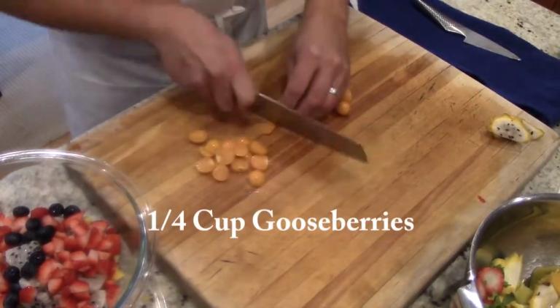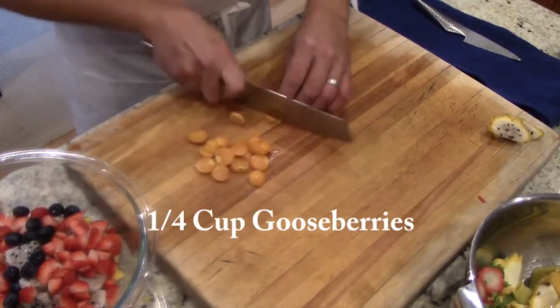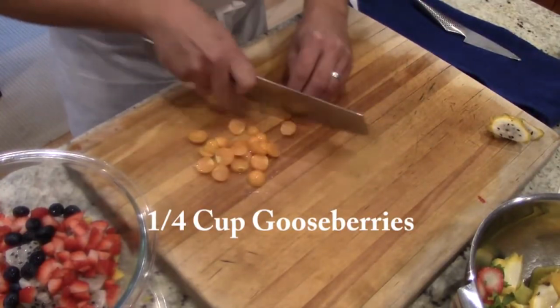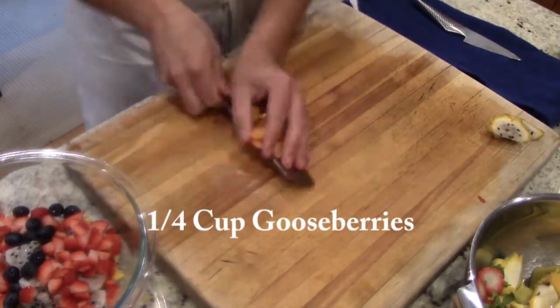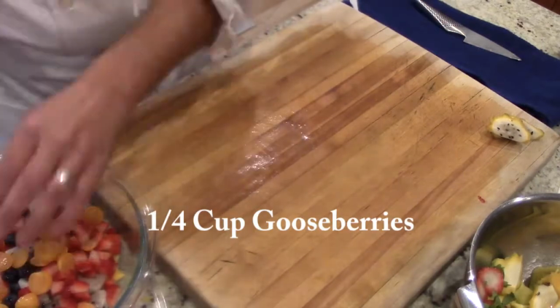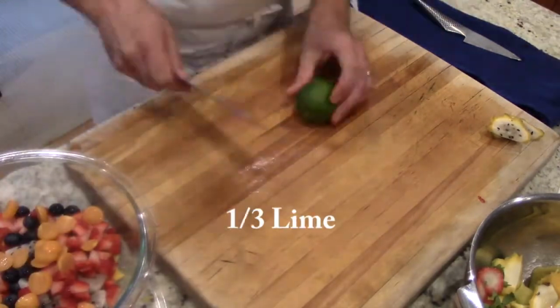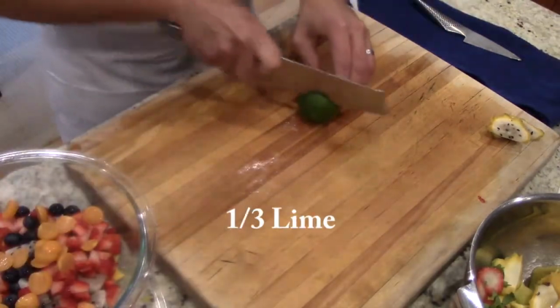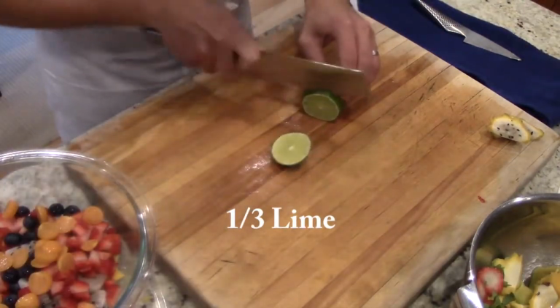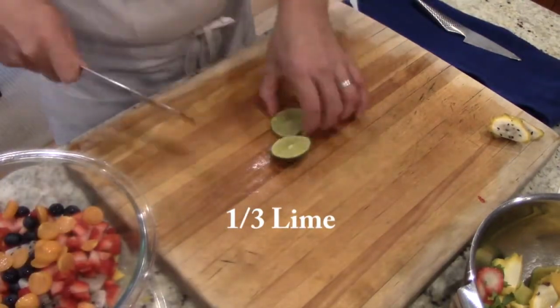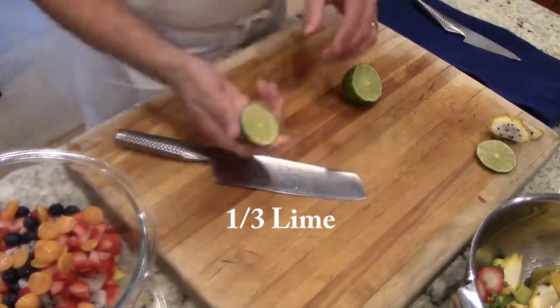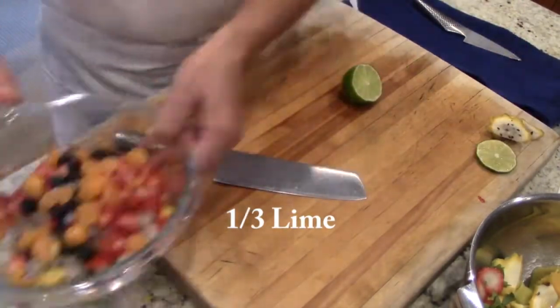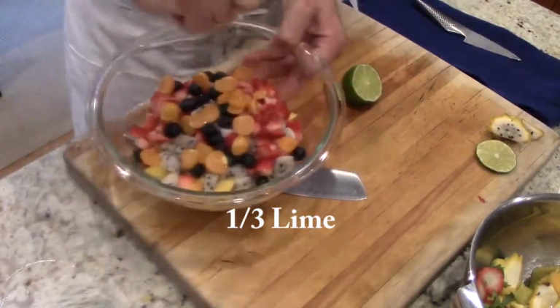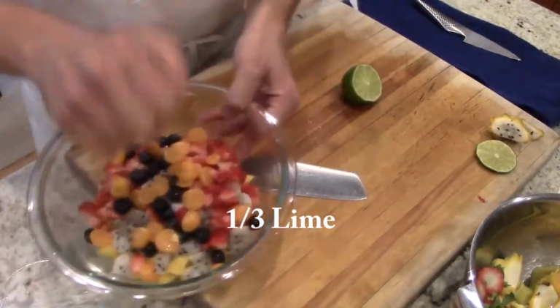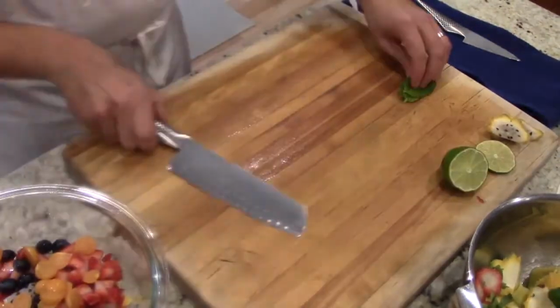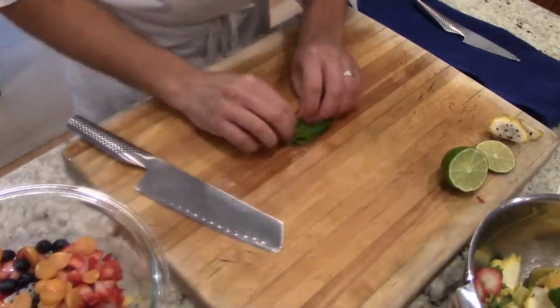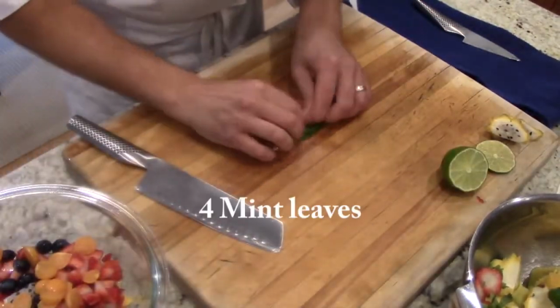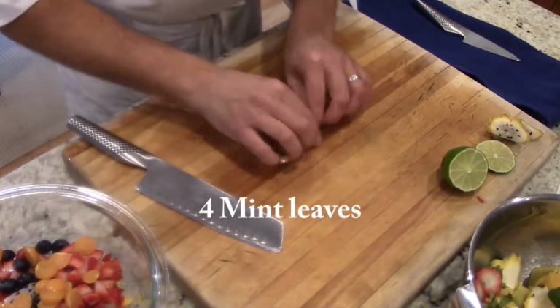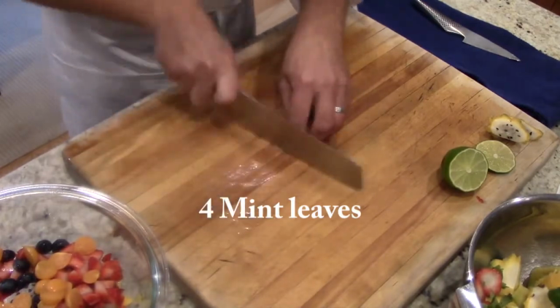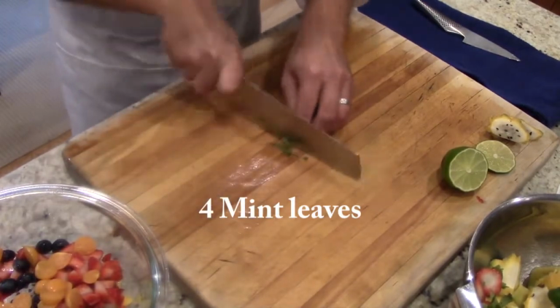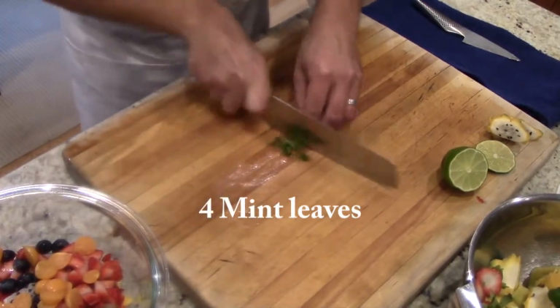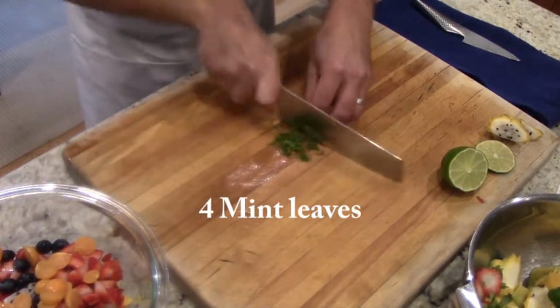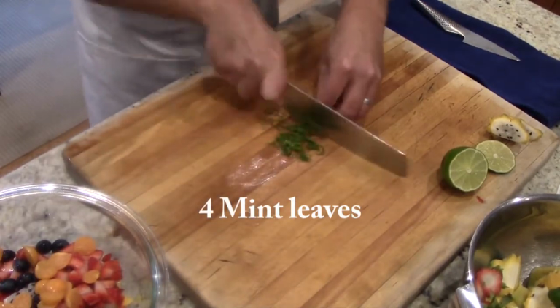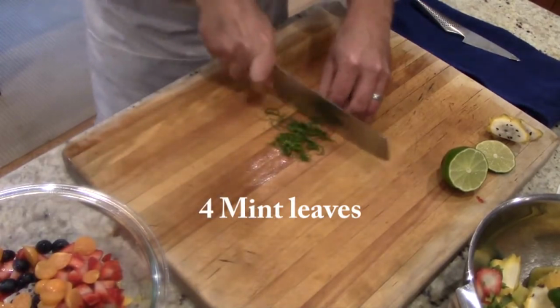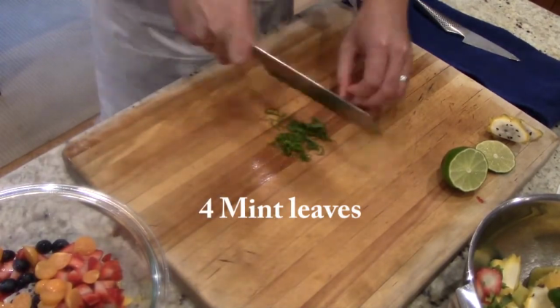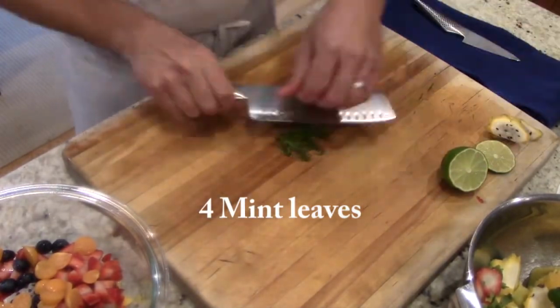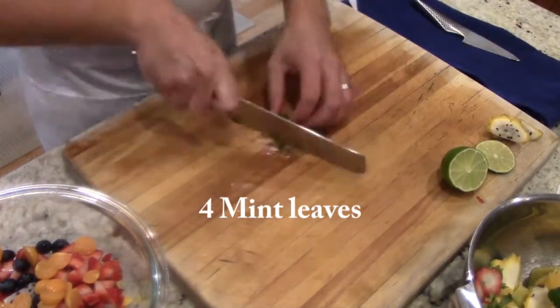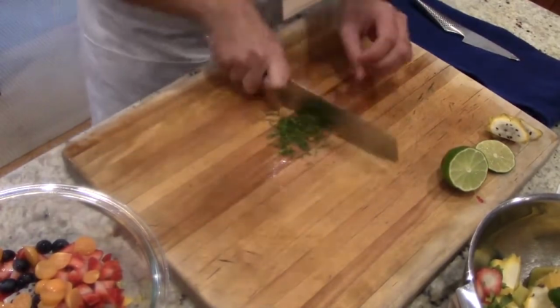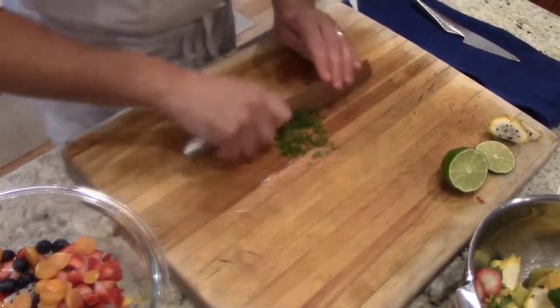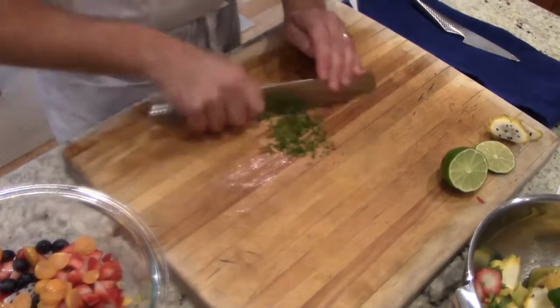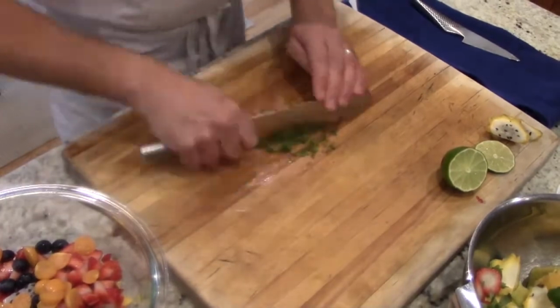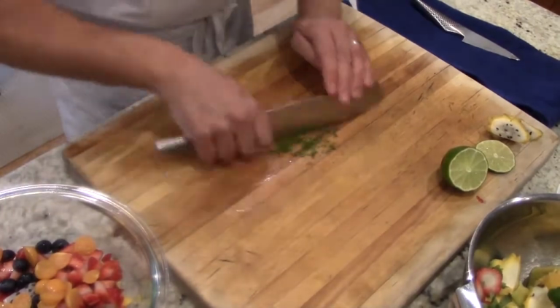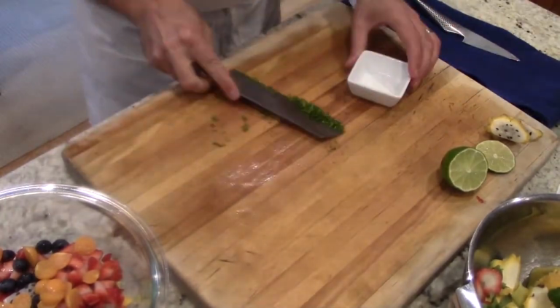Now I'm gonna take a lime — I'll cut a garnish. I'll take one-third of the lime and juice it over the fruit, and I'll take four mint leaves. I'm gonna mince the mint up and set it aside in a separate container for later on.